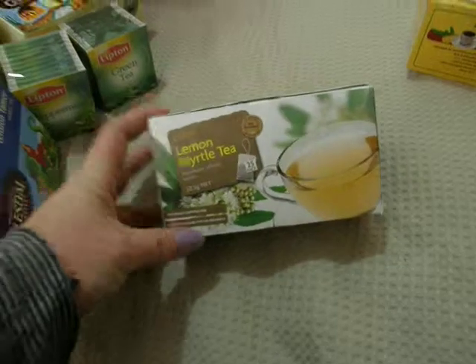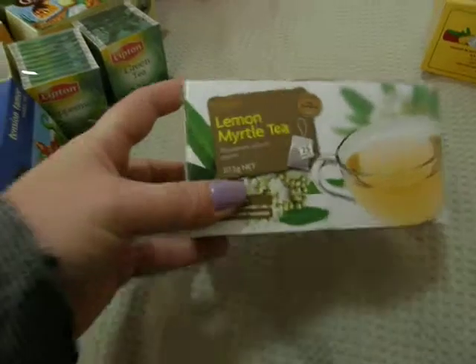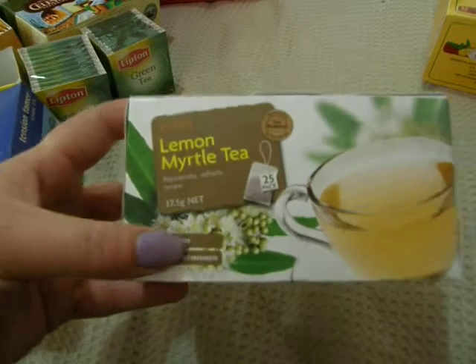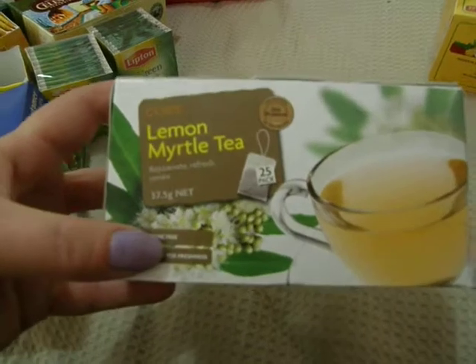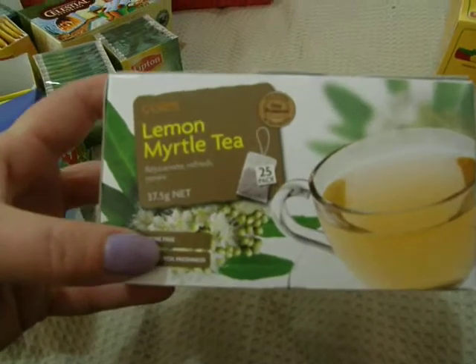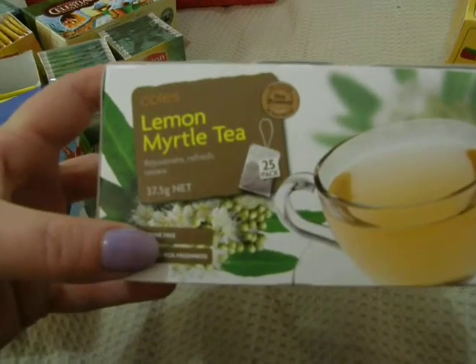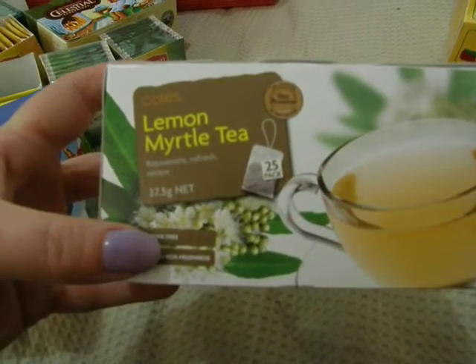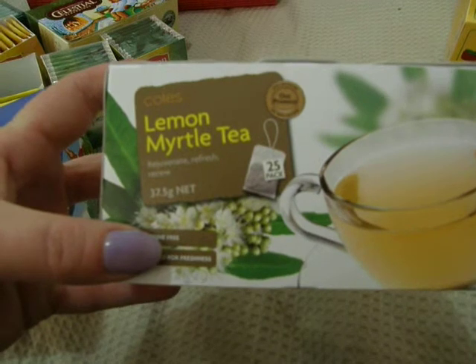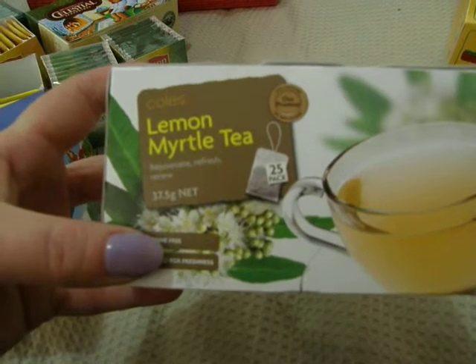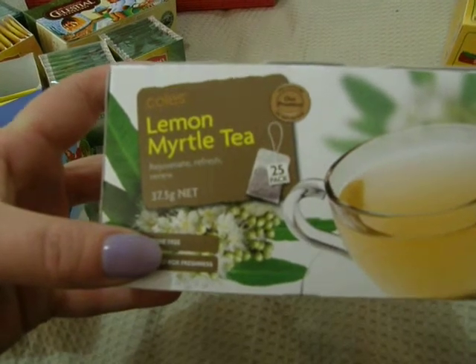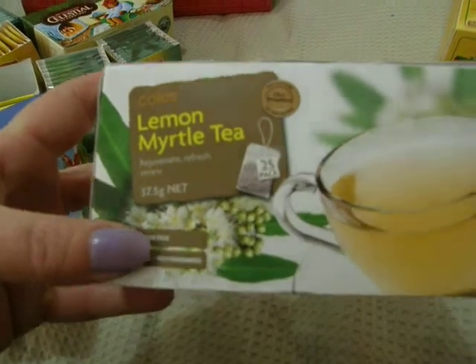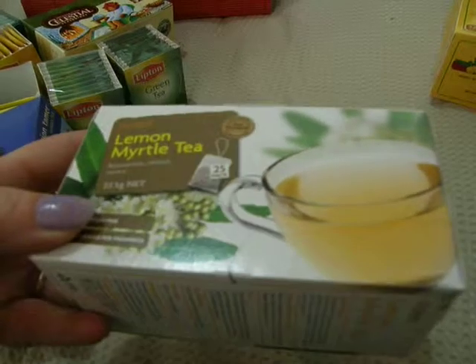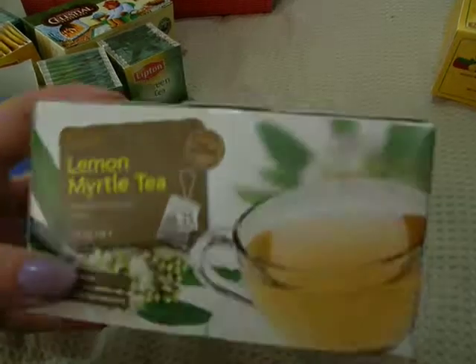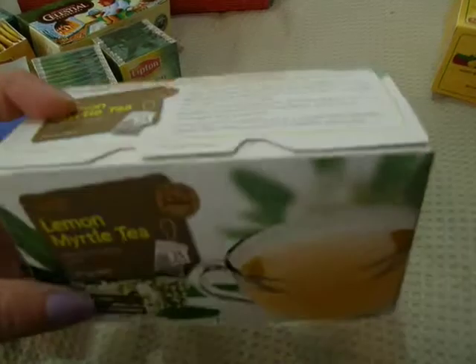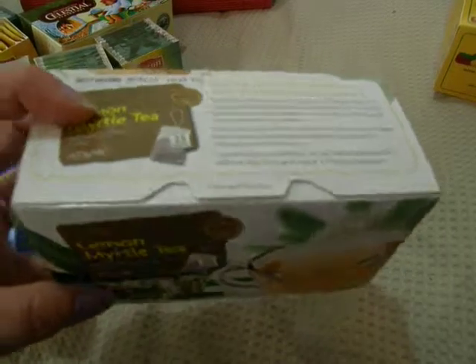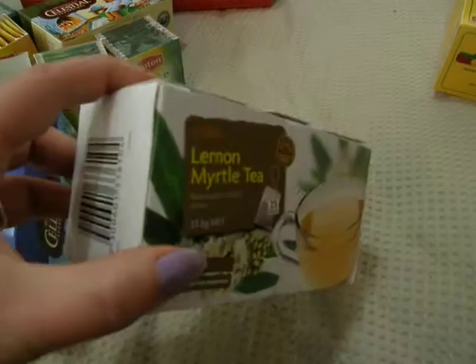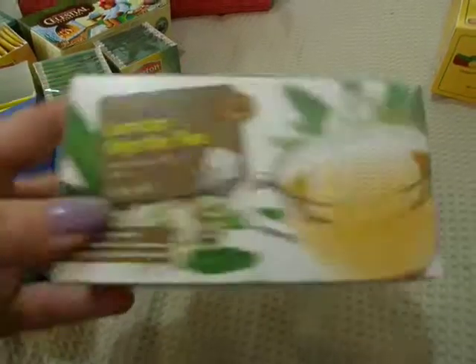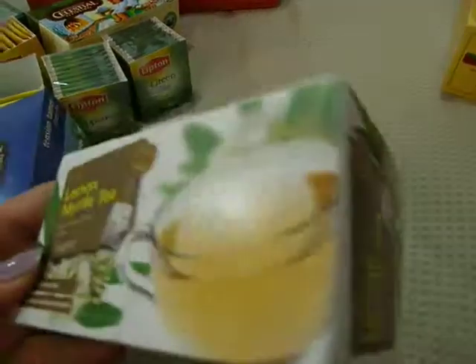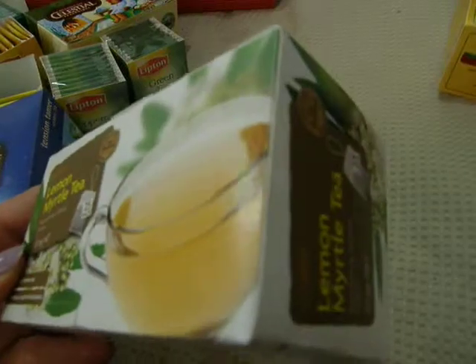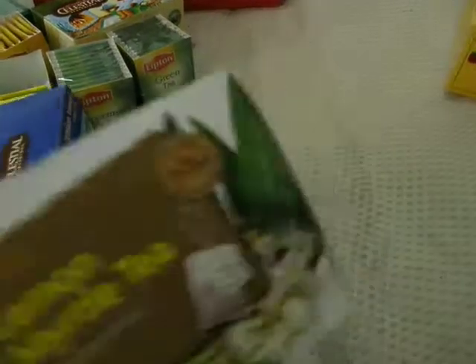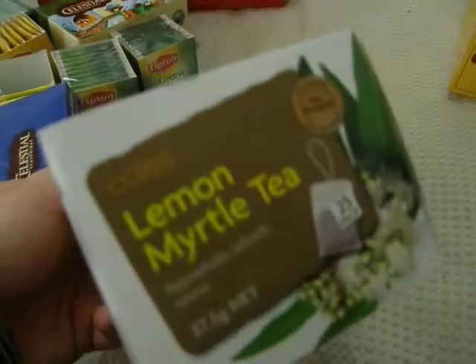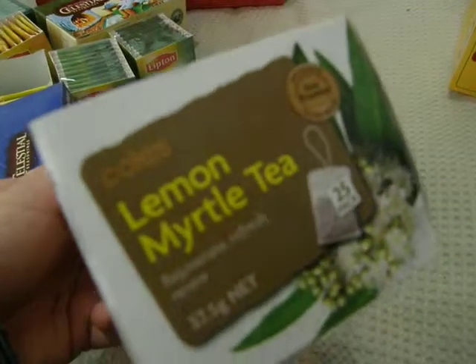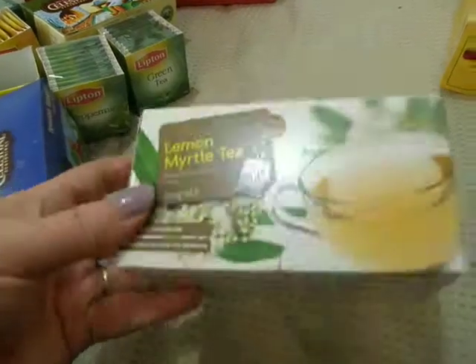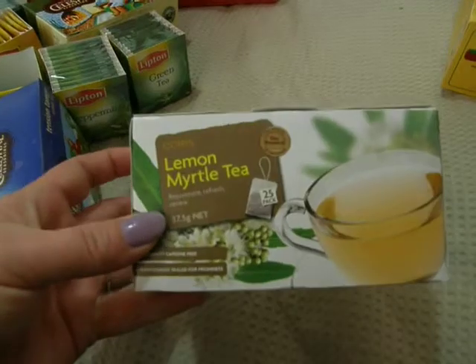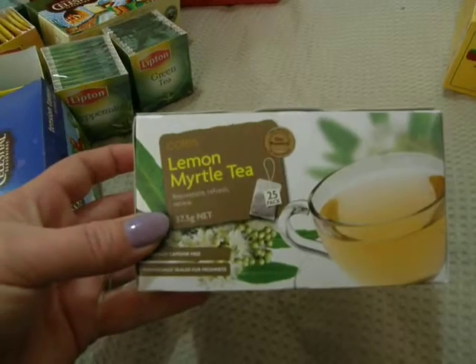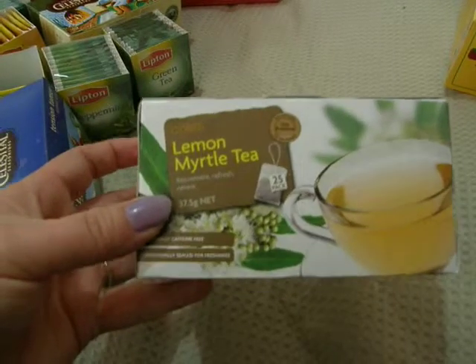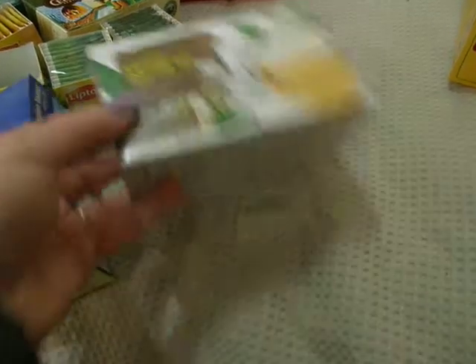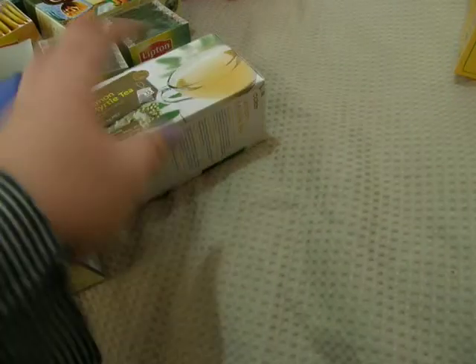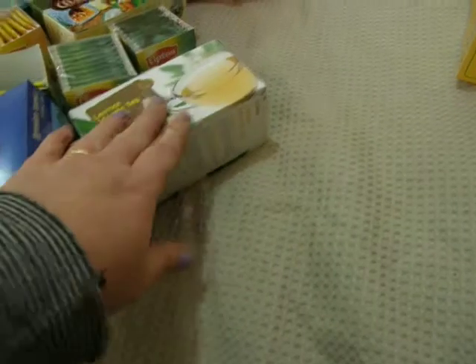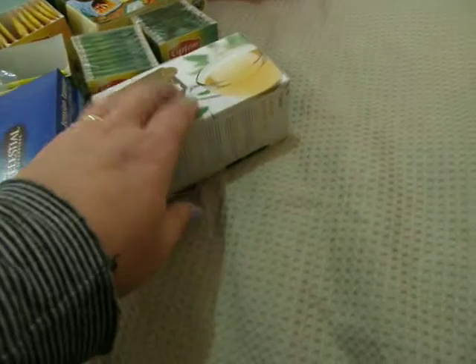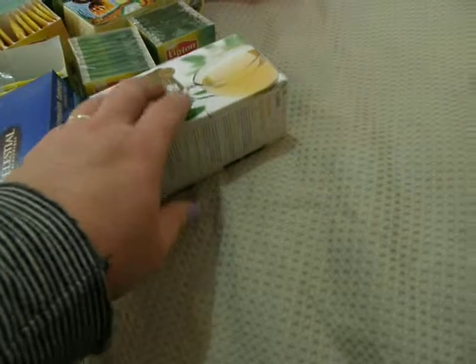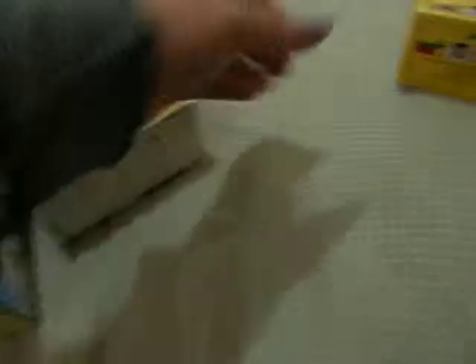A lemon myrtle tea — it's to rejuvenate, to refresh, and to renew. It does taste nice. I've only had it twice but I did like the taste of it. I'm sure I'll get used to it though.